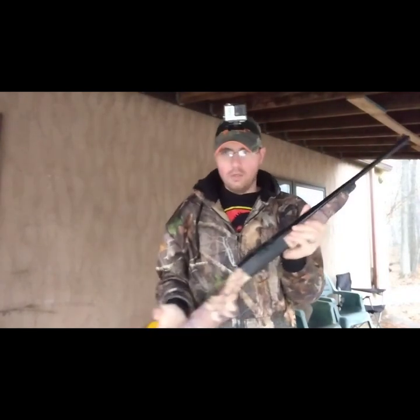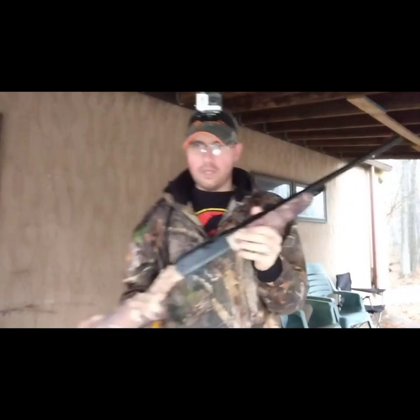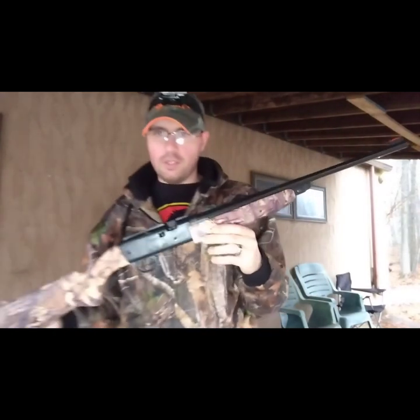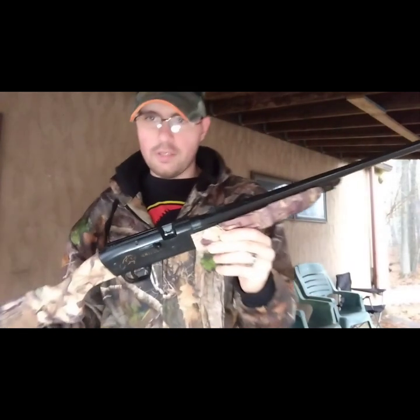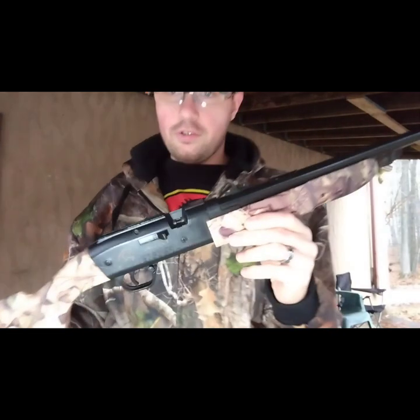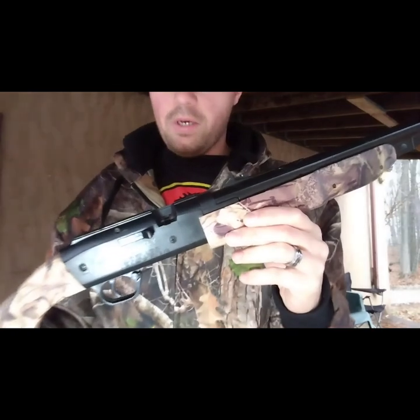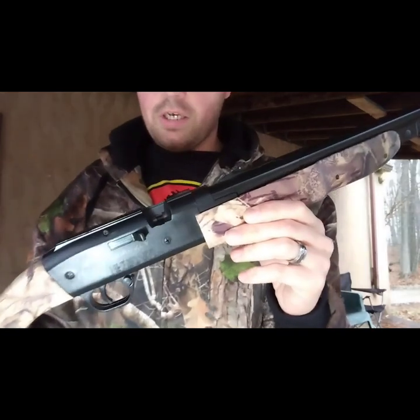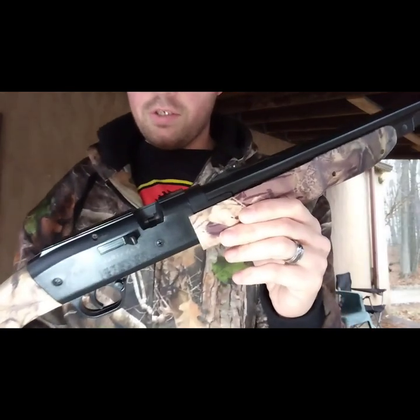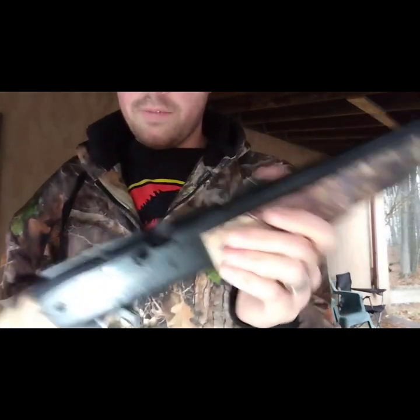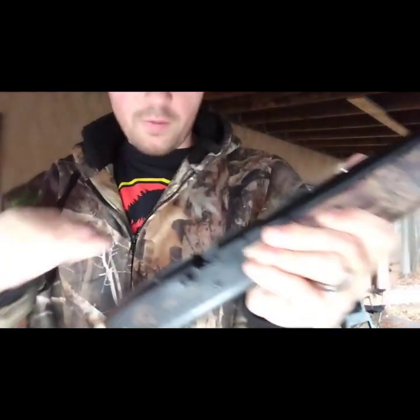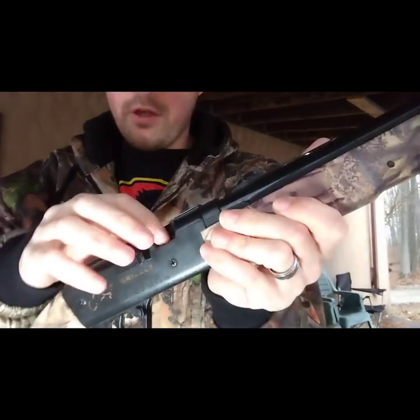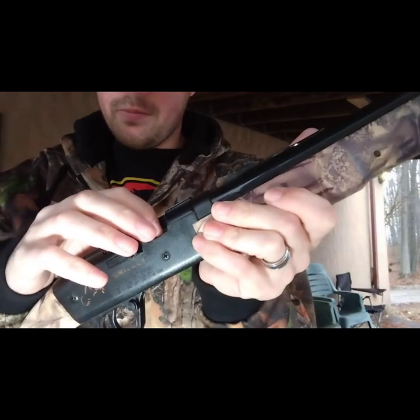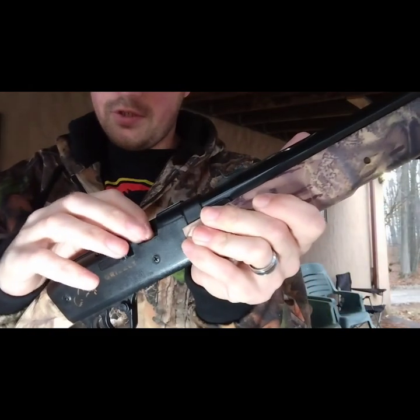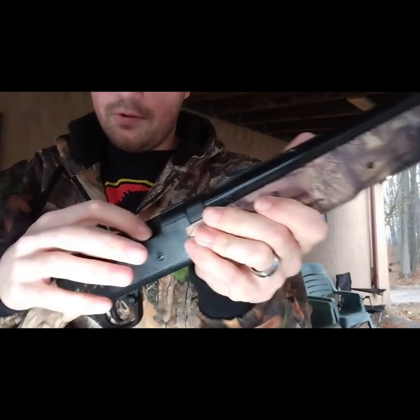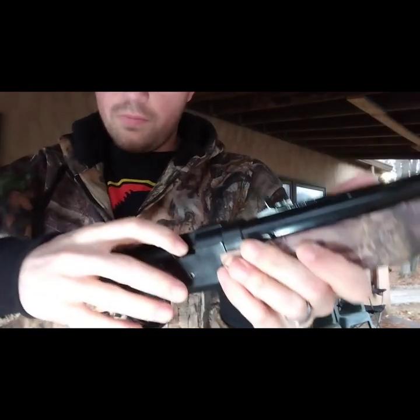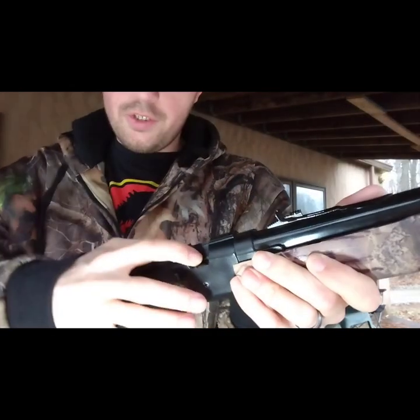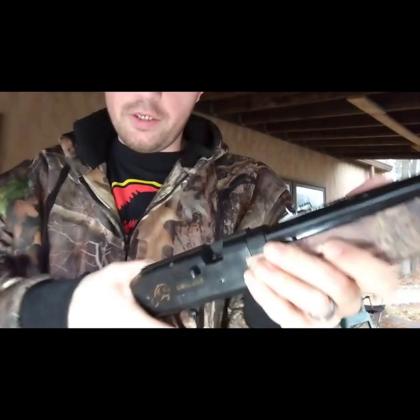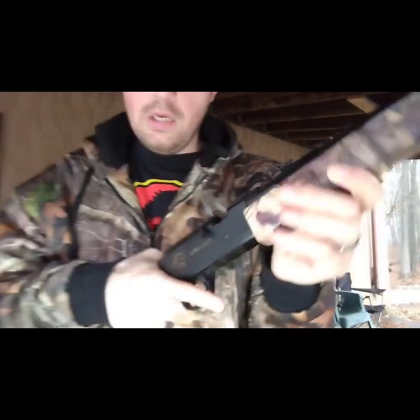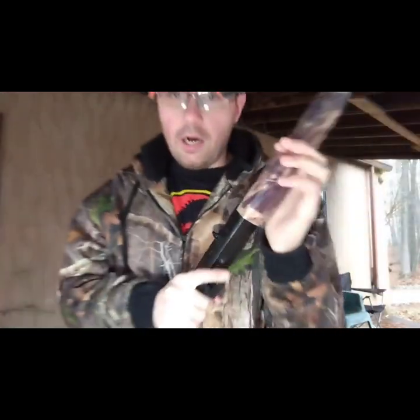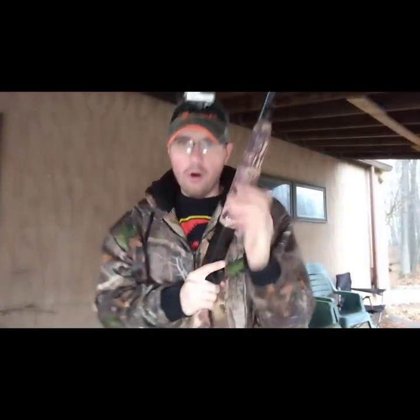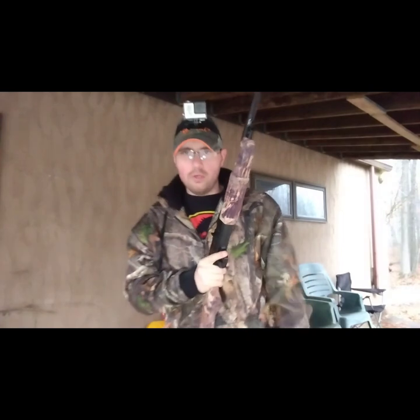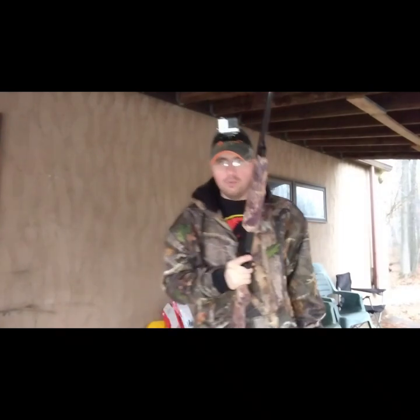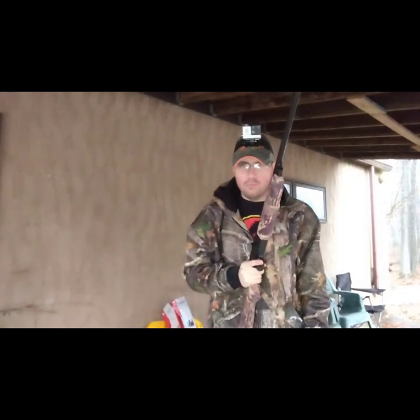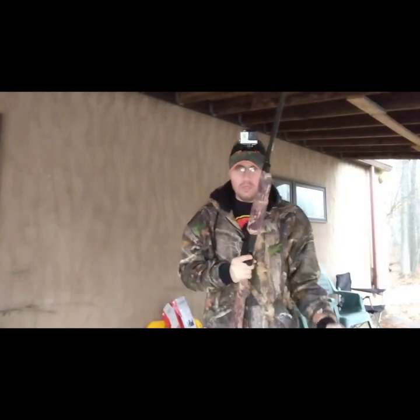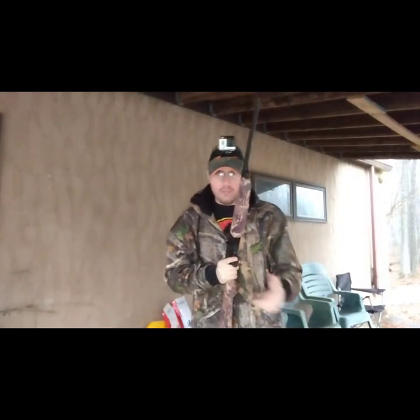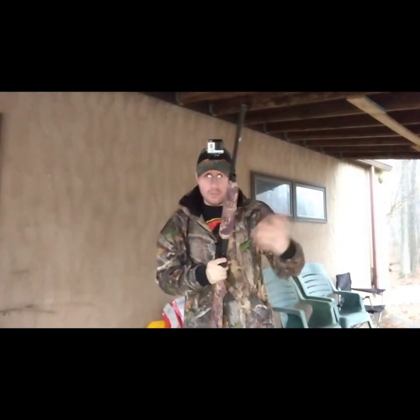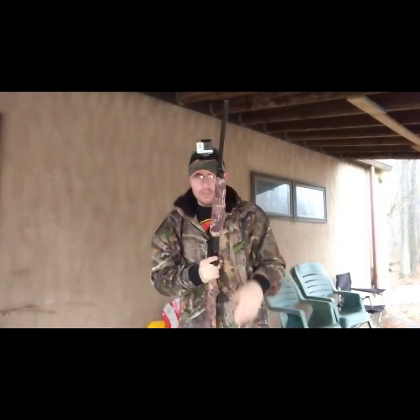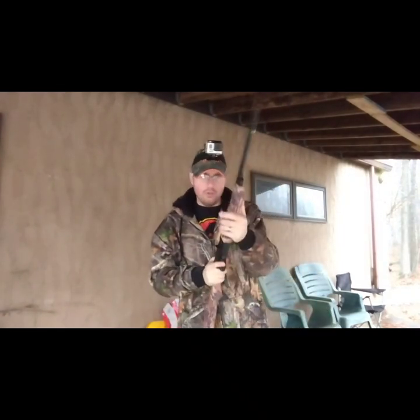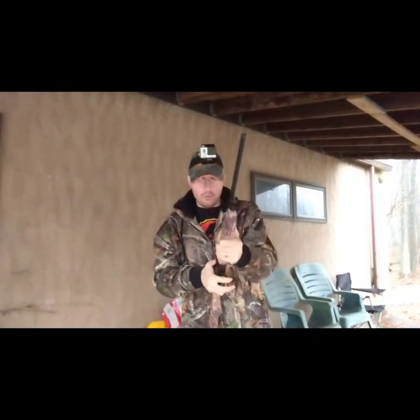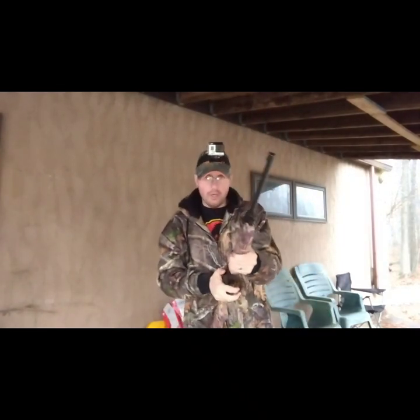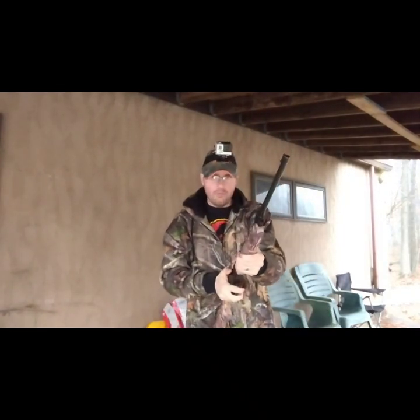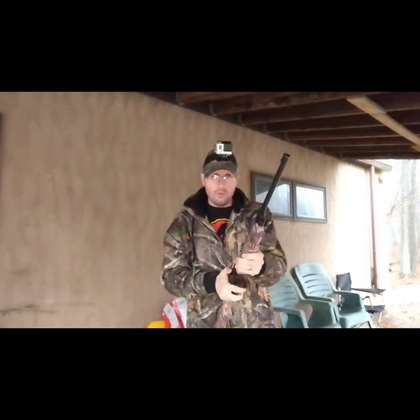You can shoot pellets out of this thing by loading them in this little breech right here. I always shoot BBs out of here - it's just easier to load and I have more fun with it.